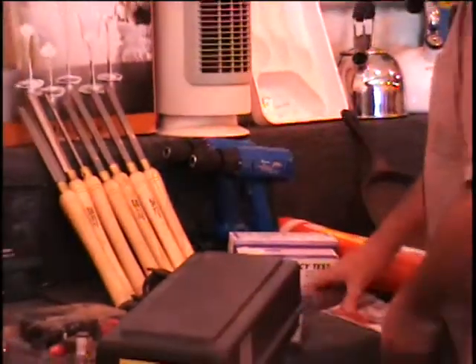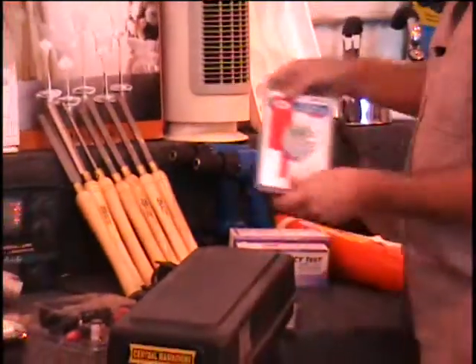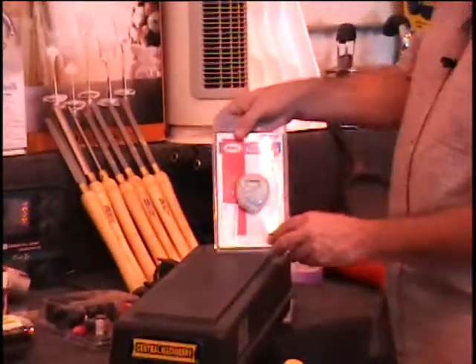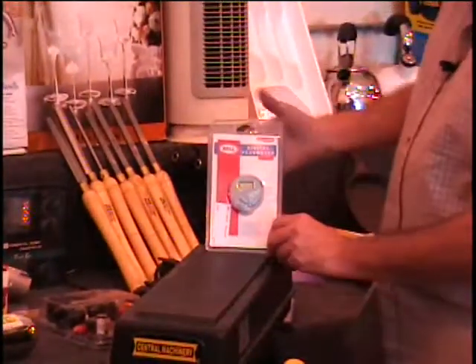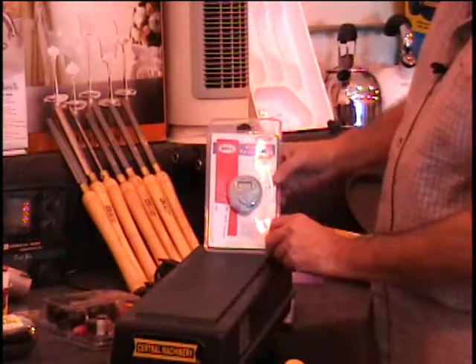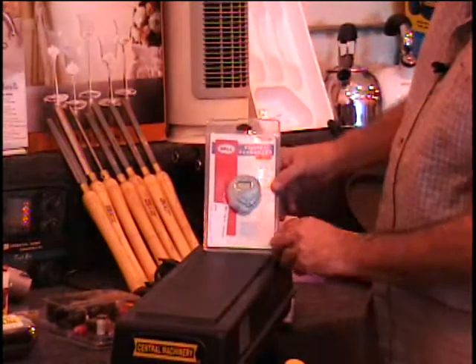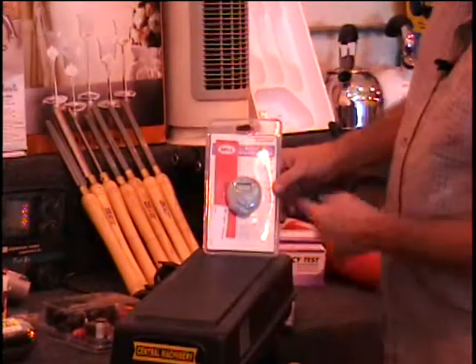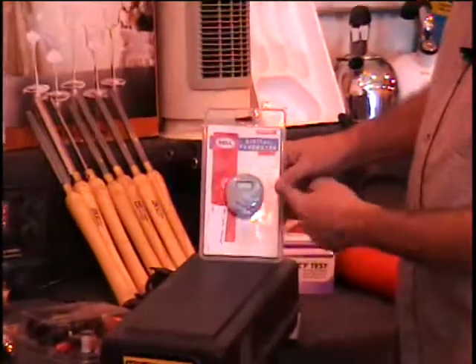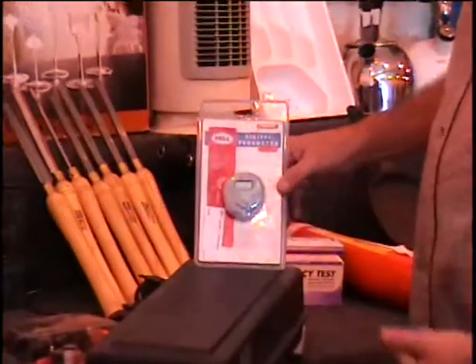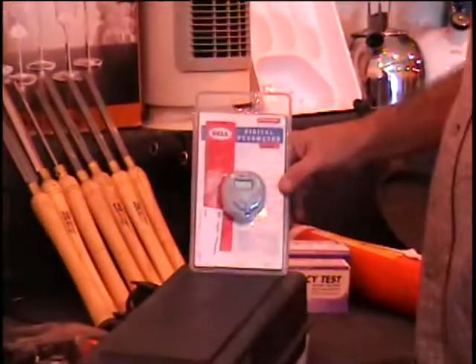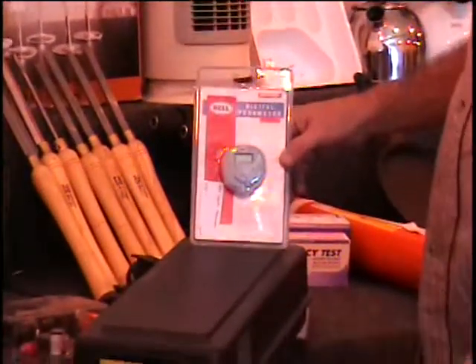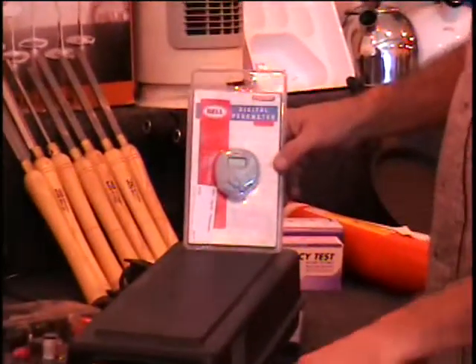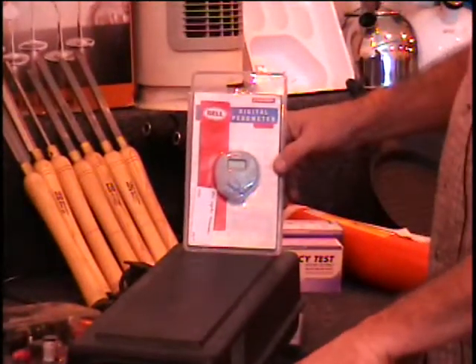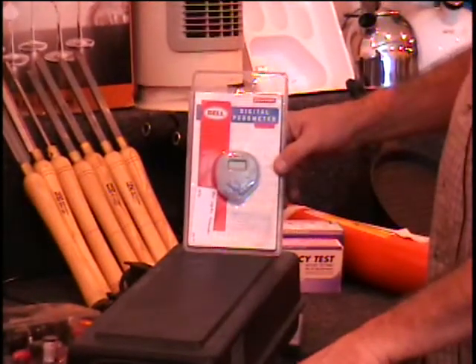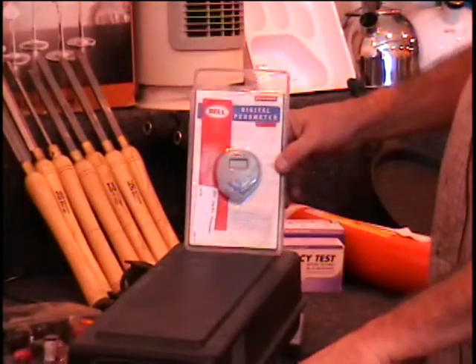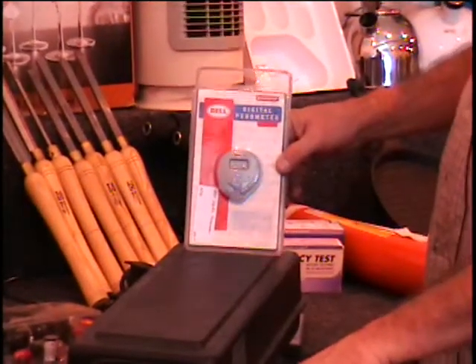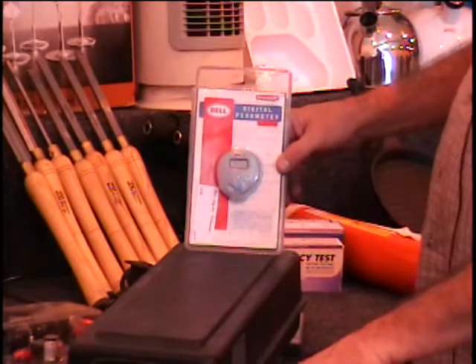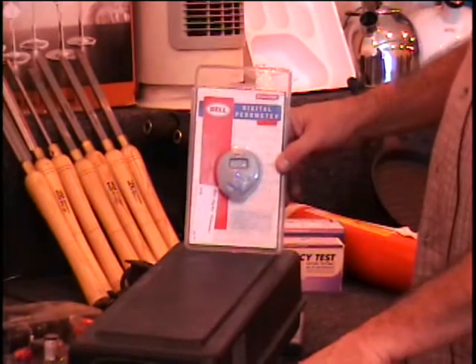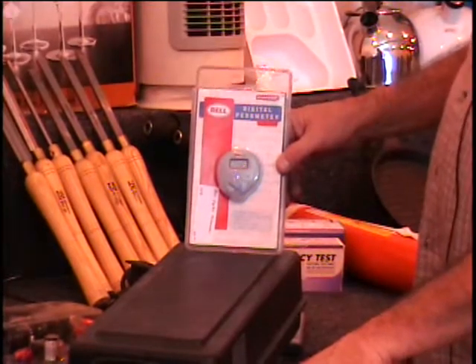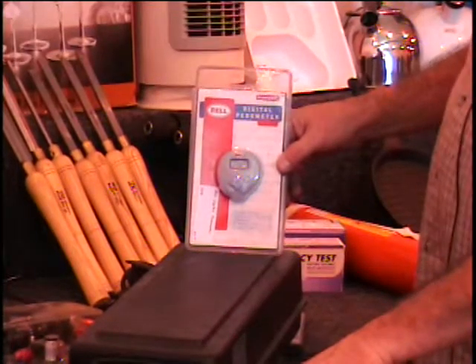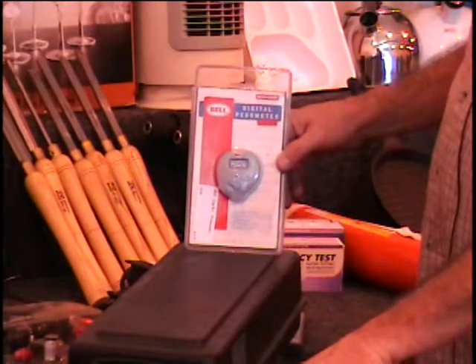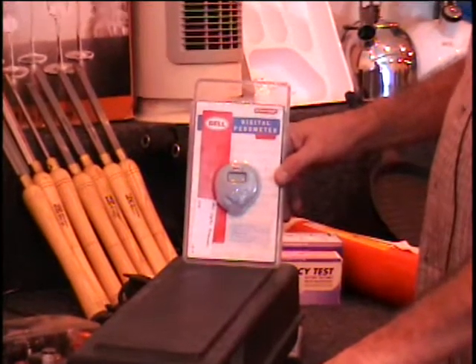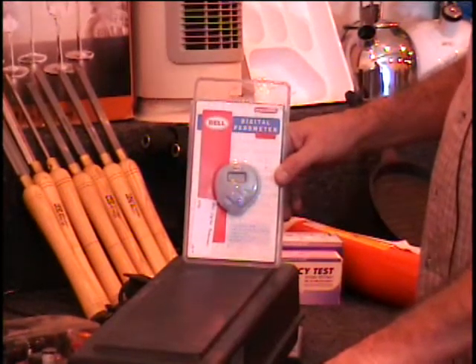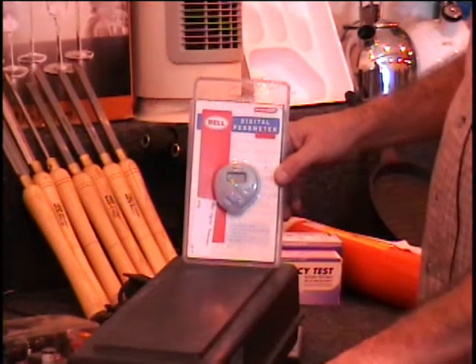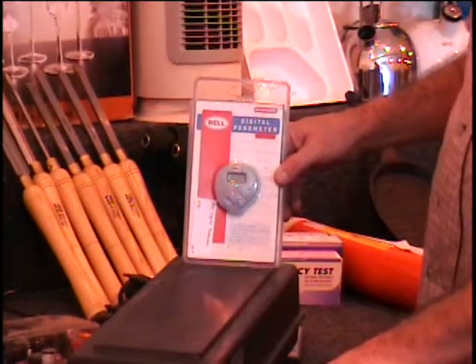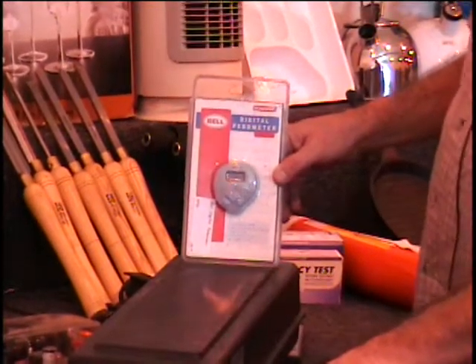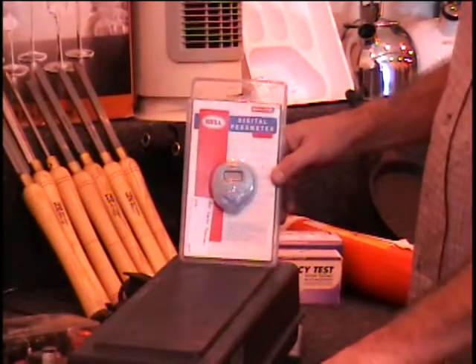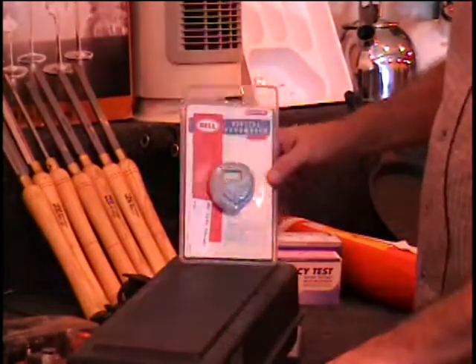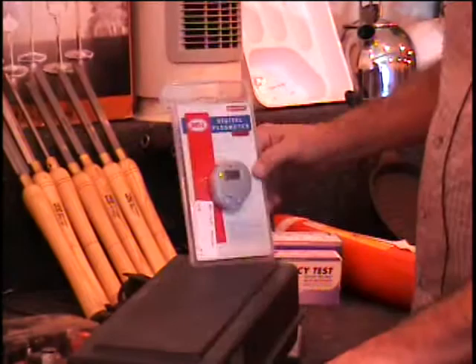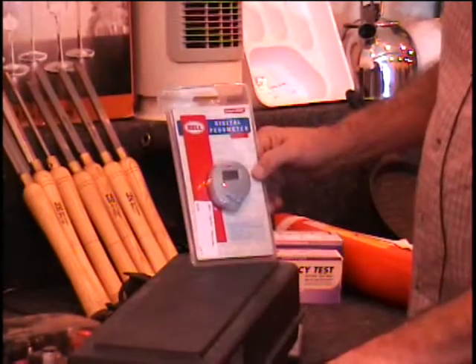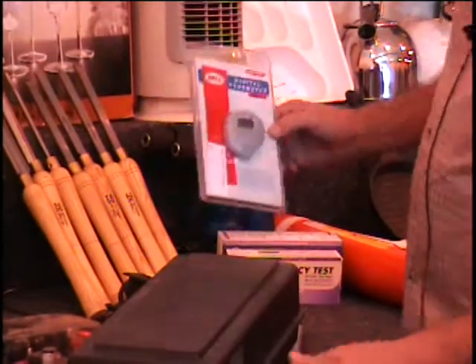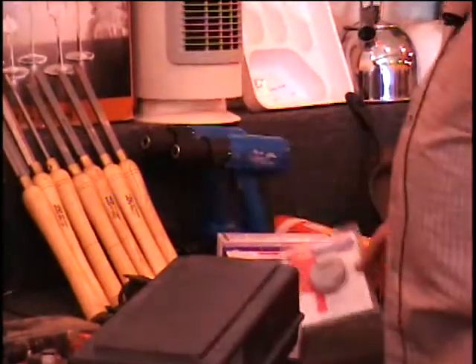On this table, I have a digital pedometer. This item will tell you how many steps you've taken, and by knowing the size of the steps, you can know how far you walked, and you can even figure out how many calories you've burned. Give me a bid — these sell for about $15.